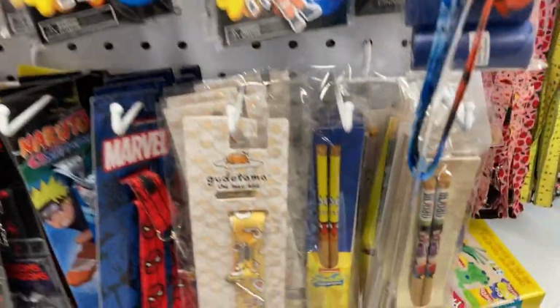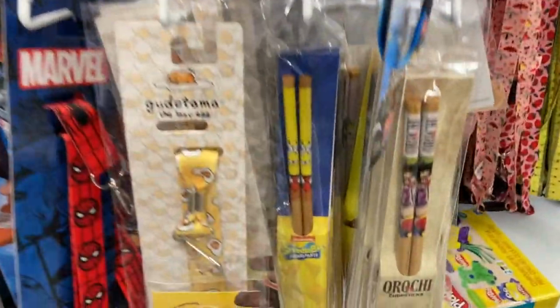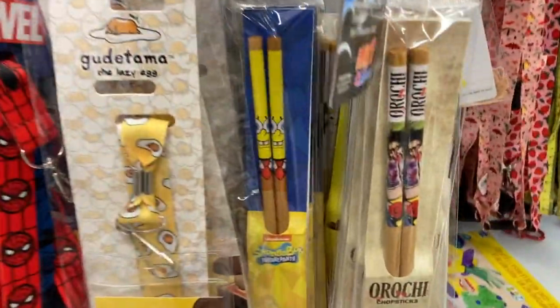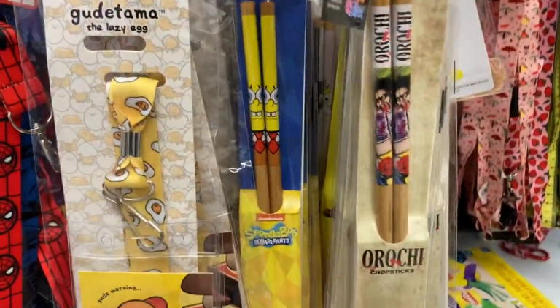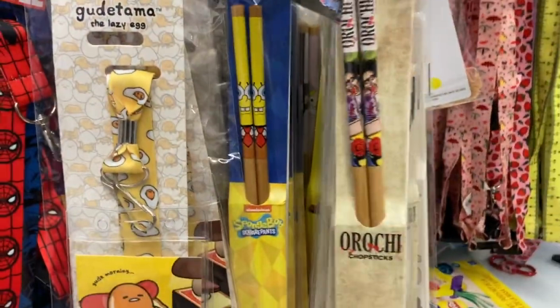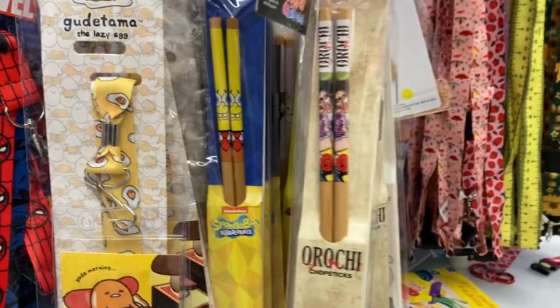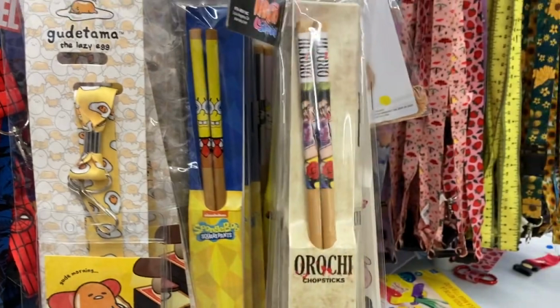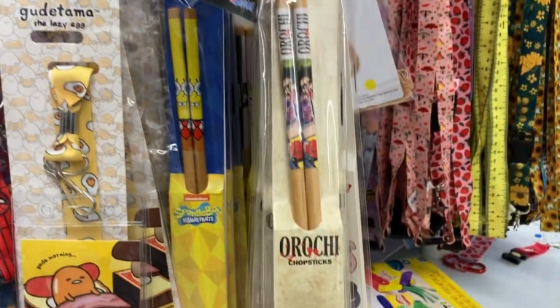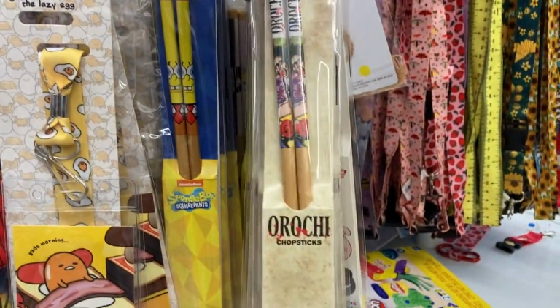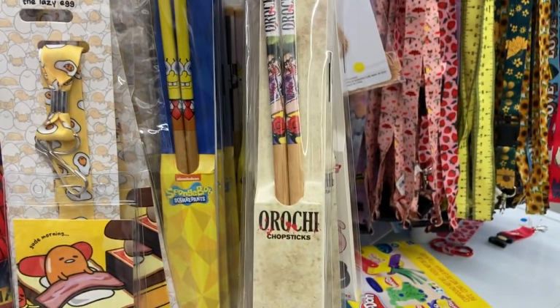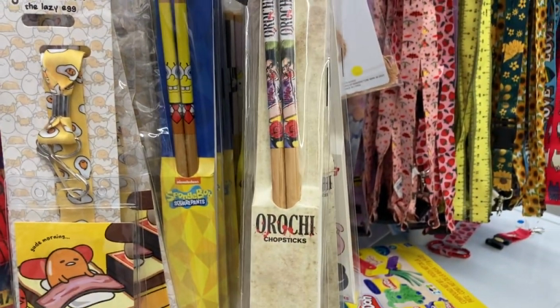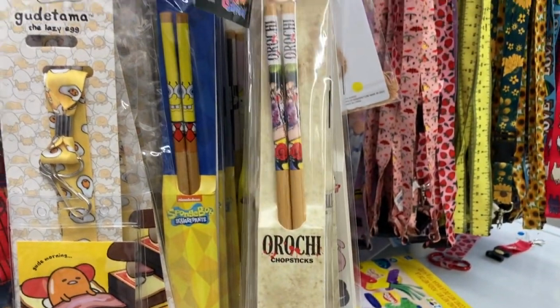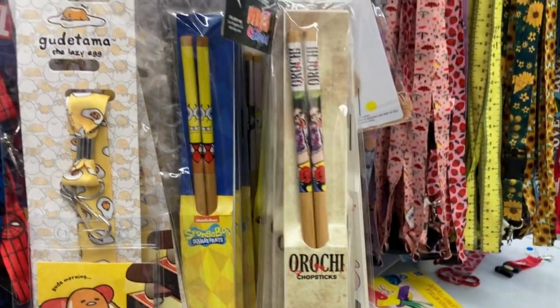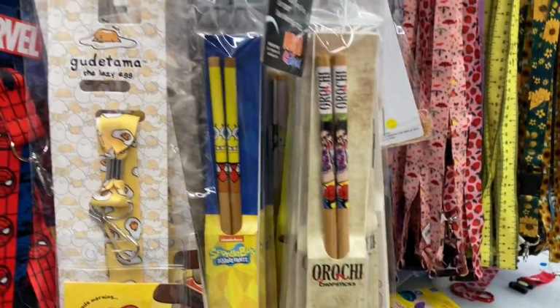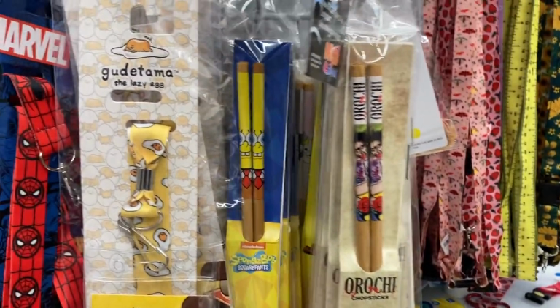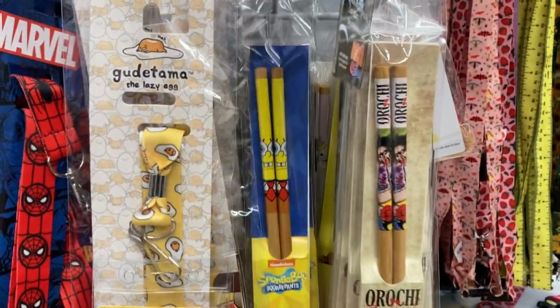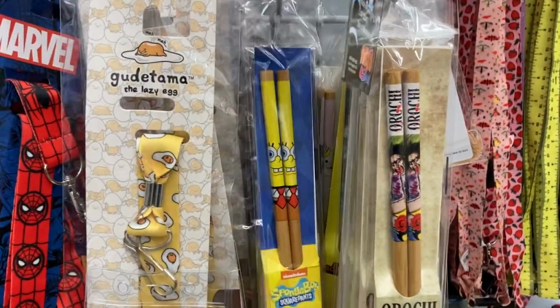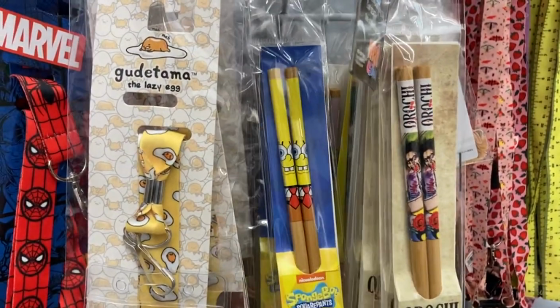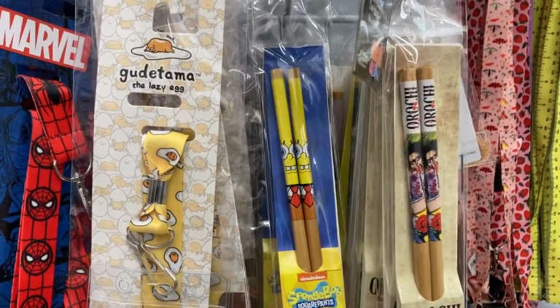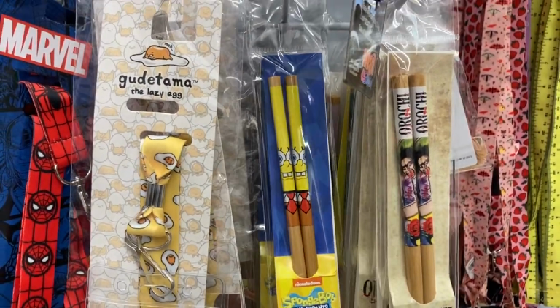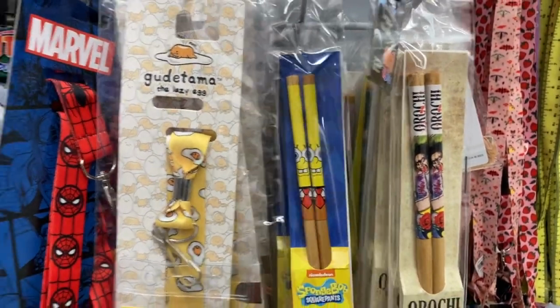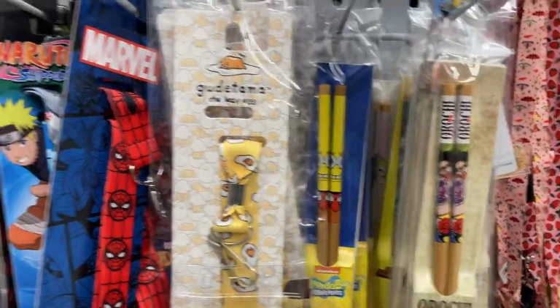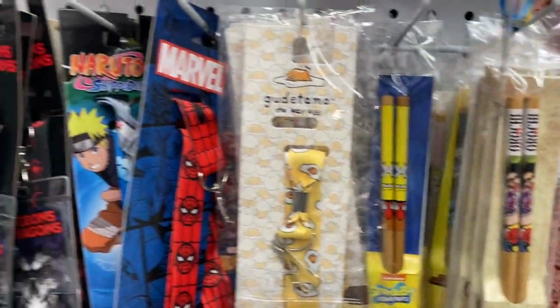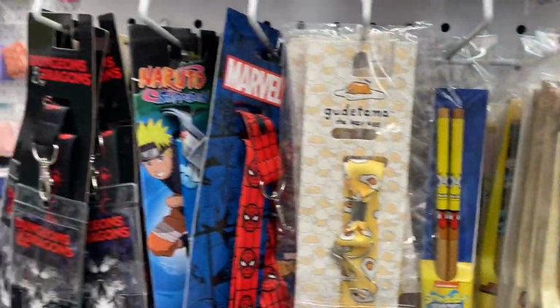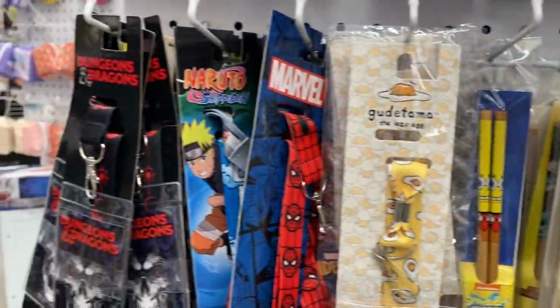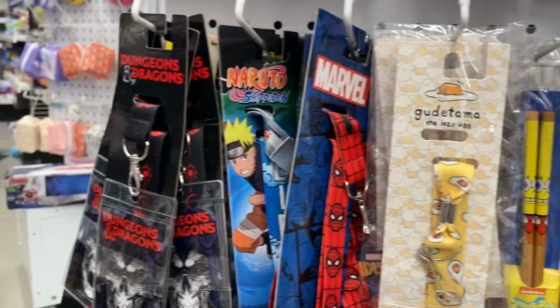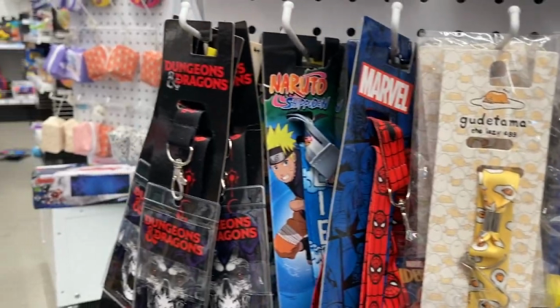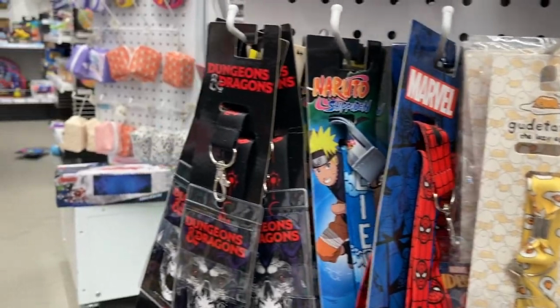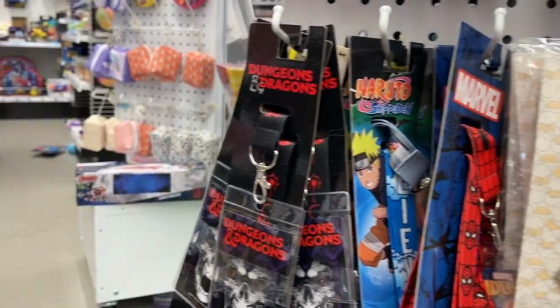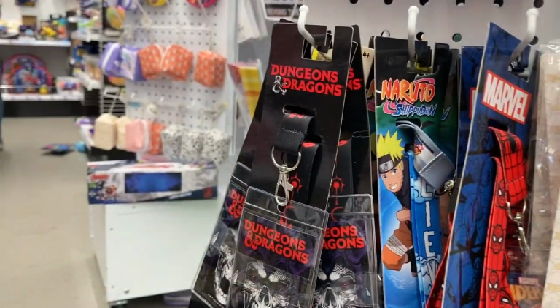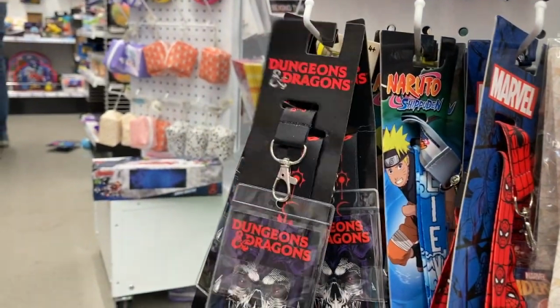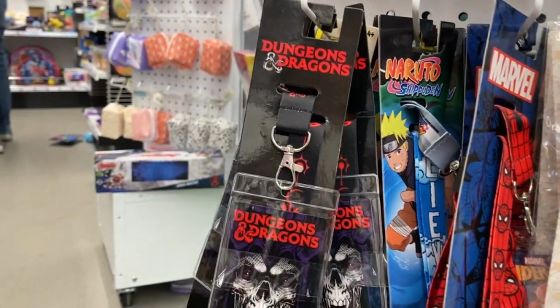And what is down here? These are actually chopsticks — oh my gosh, those are cool! They had the SpongeBob ones. I think my kids would really like those.